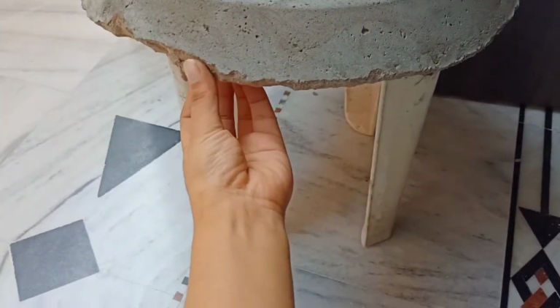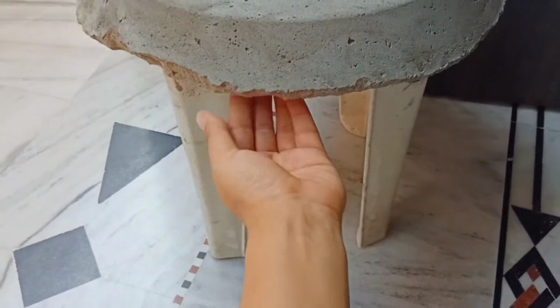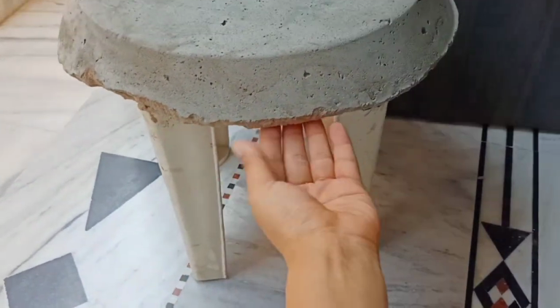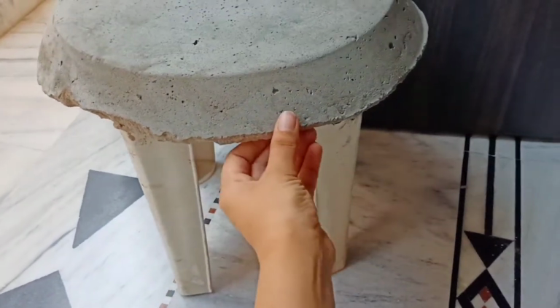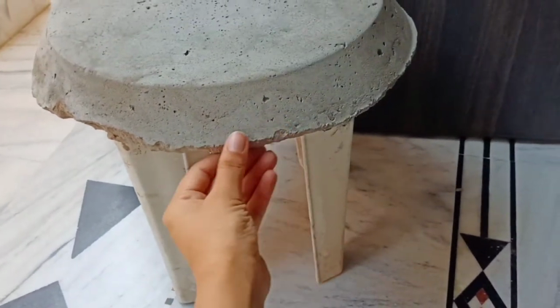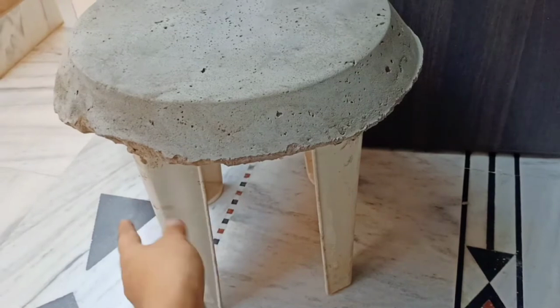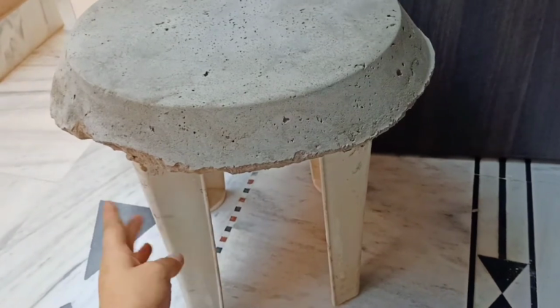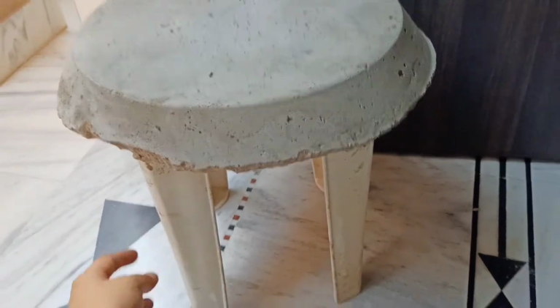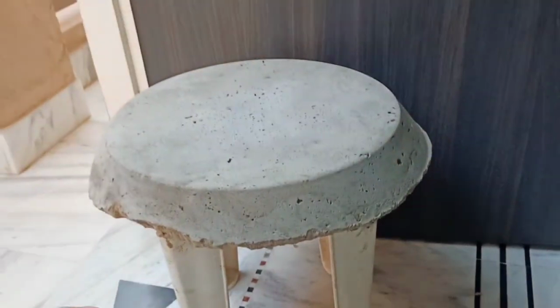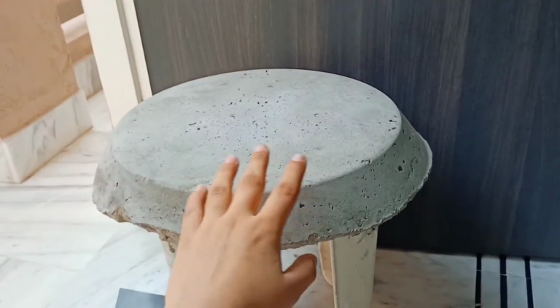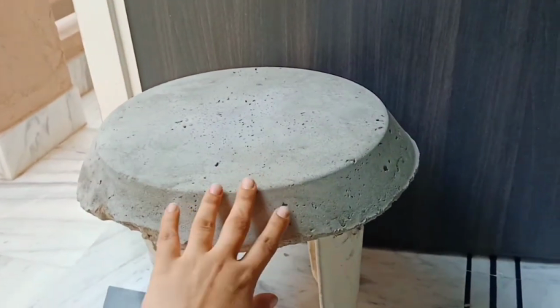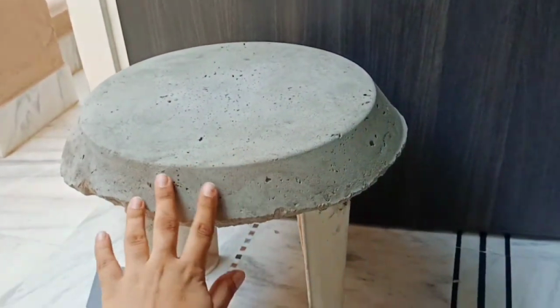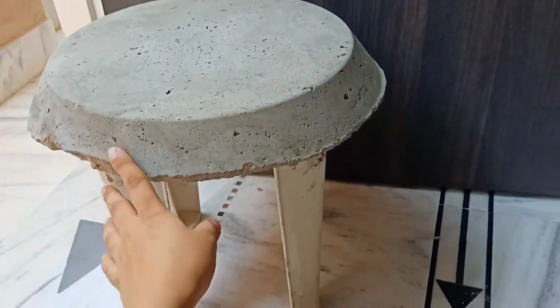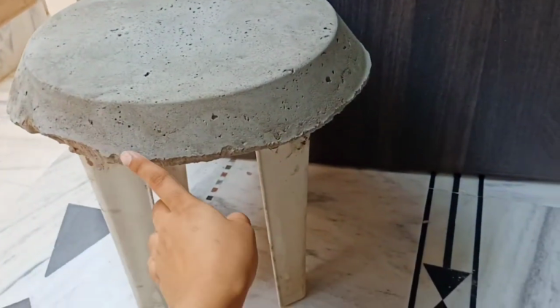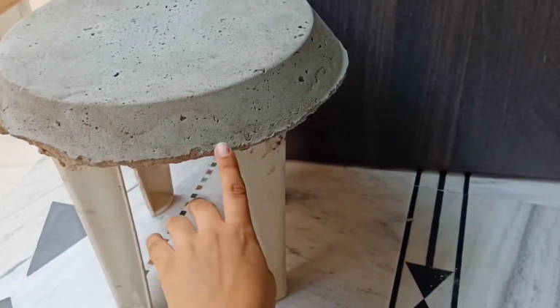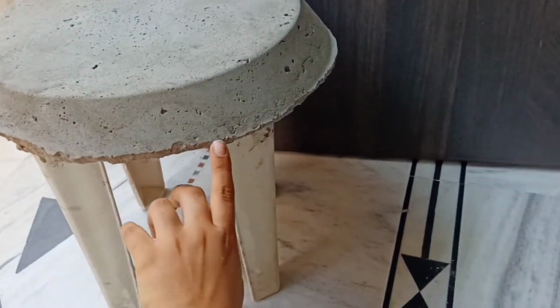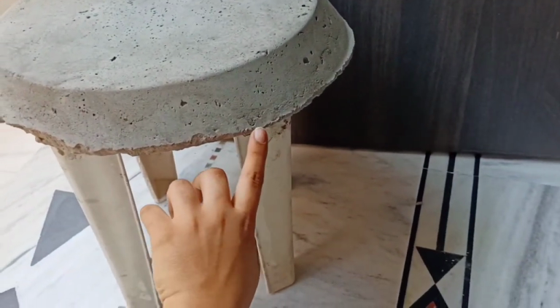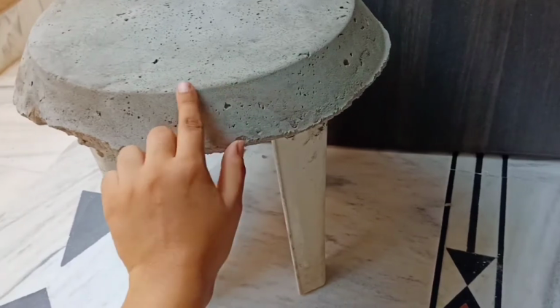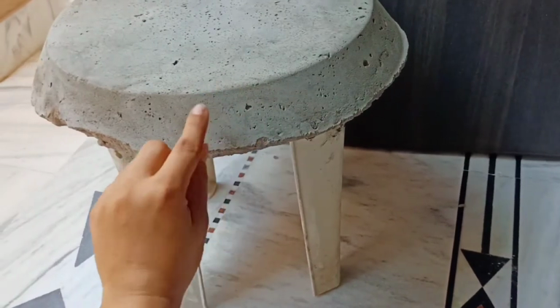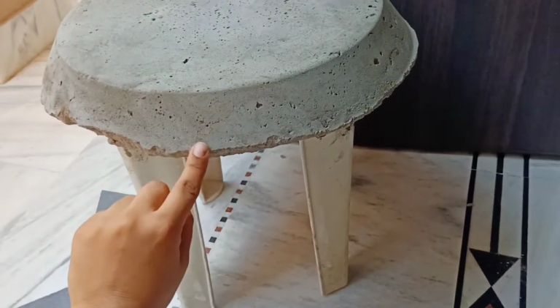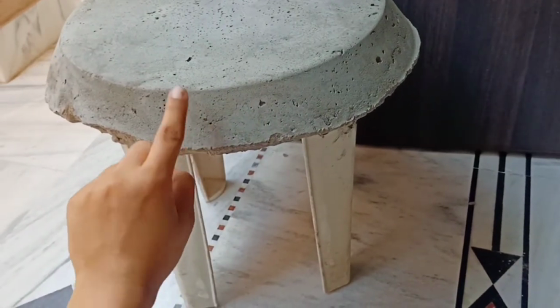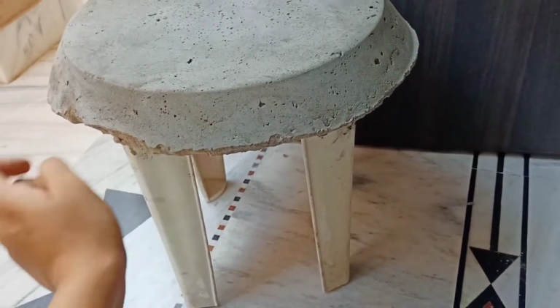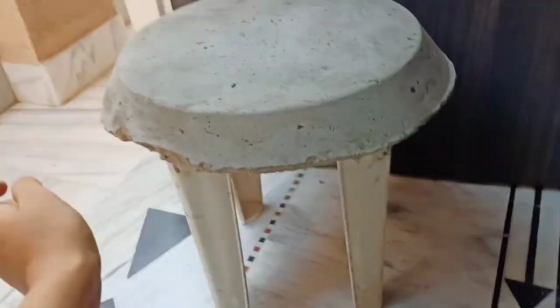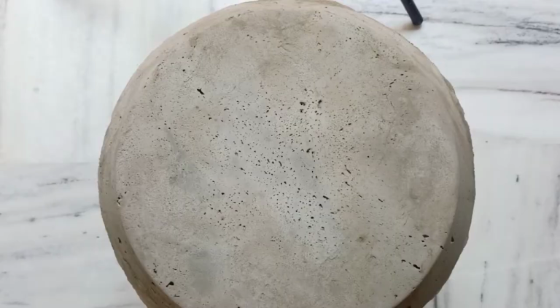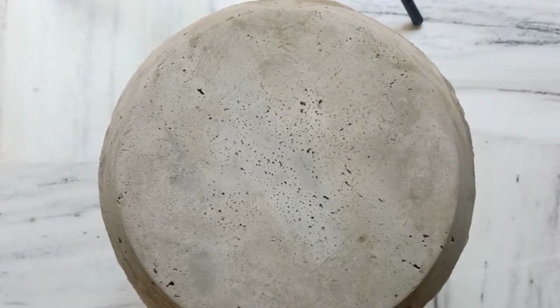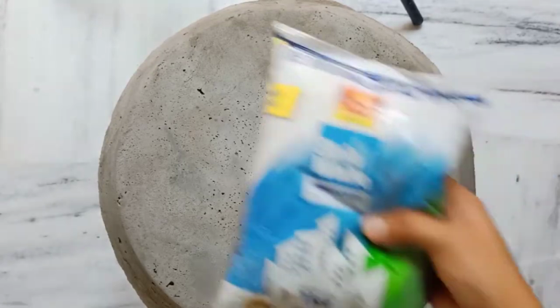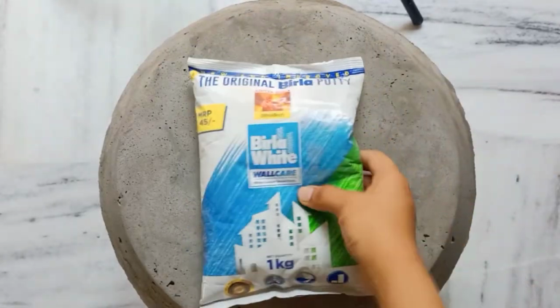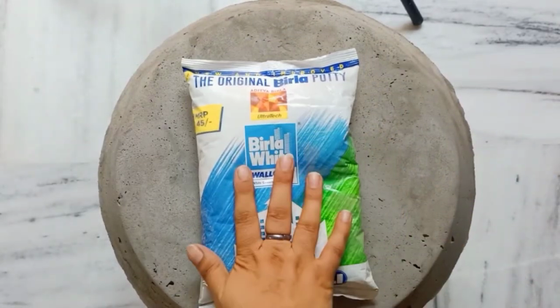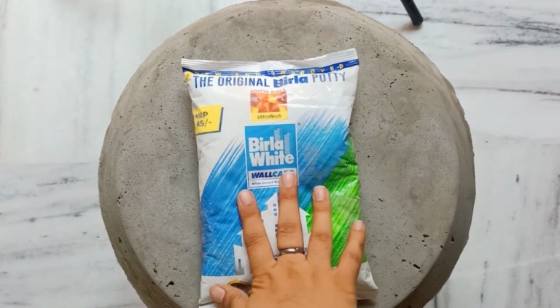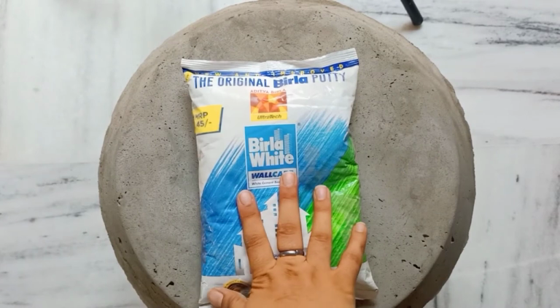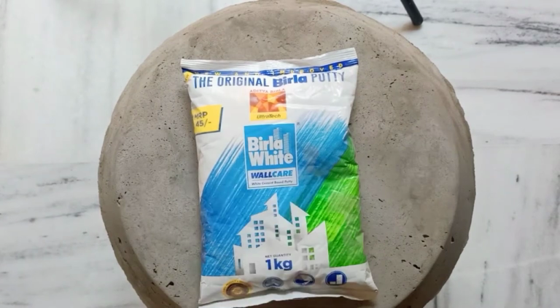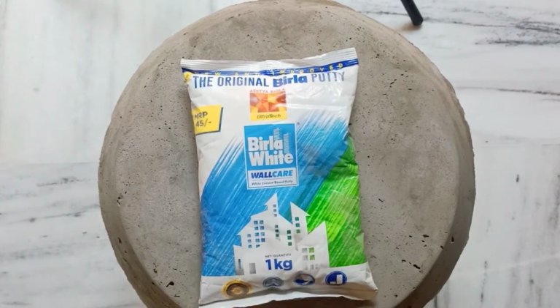After 3 days it is completely dry. You will need help to remove it from the mold. You can see that a small part was broken — no worries, we will repair it. Here I will use wall putty for the repair.